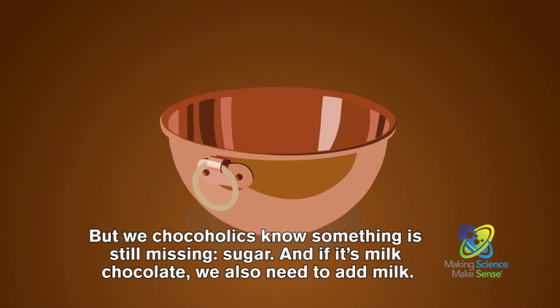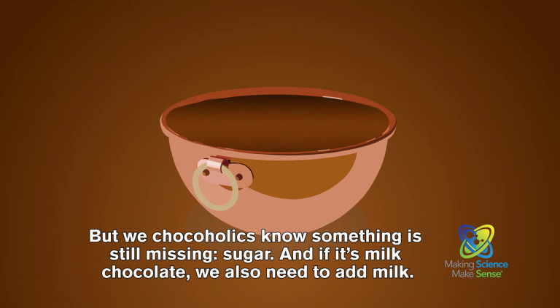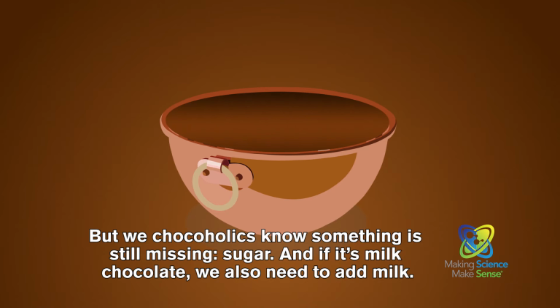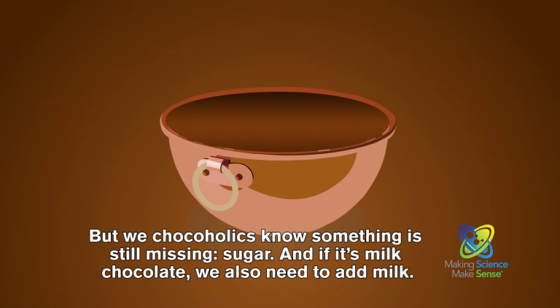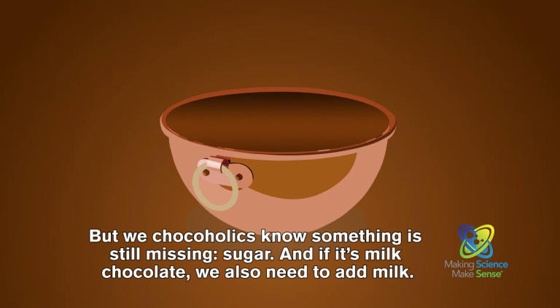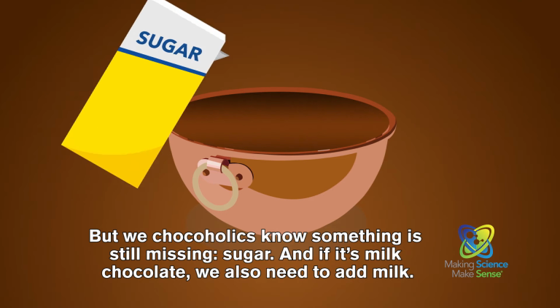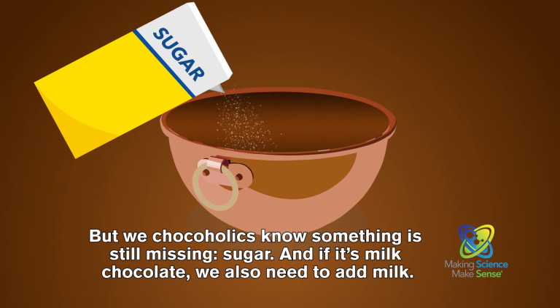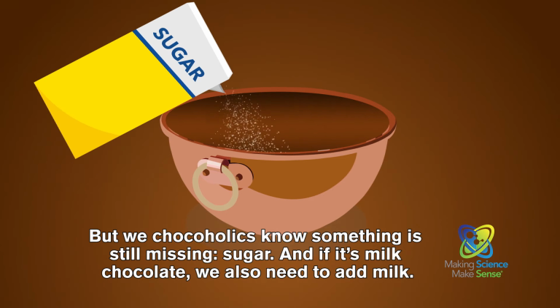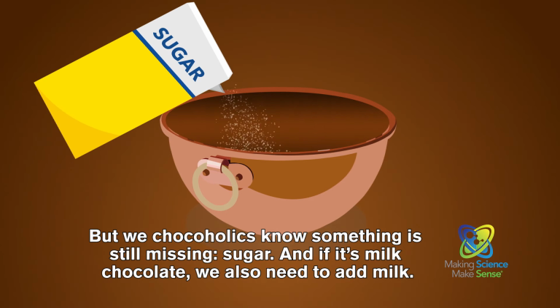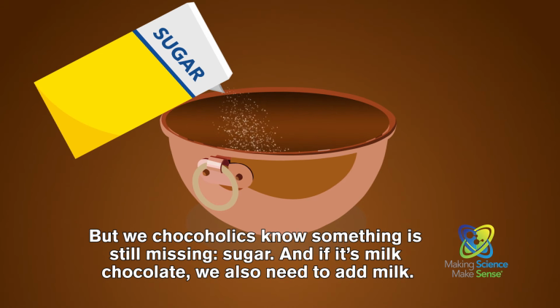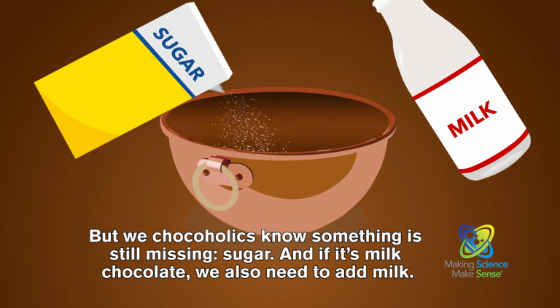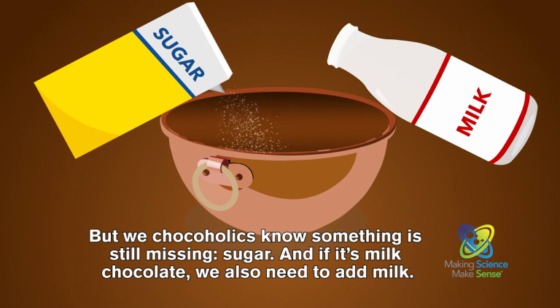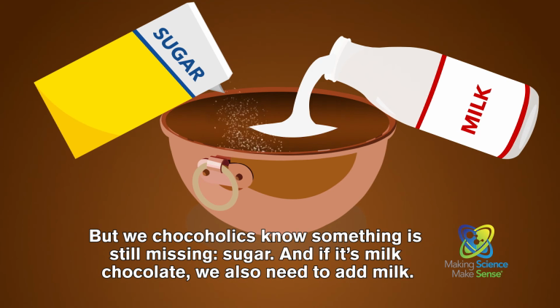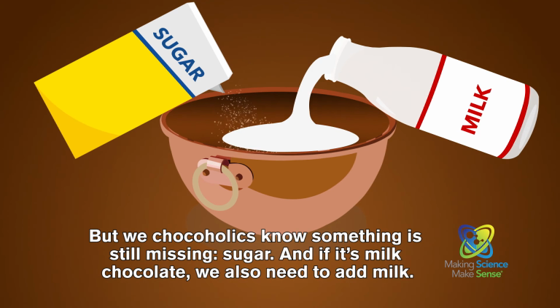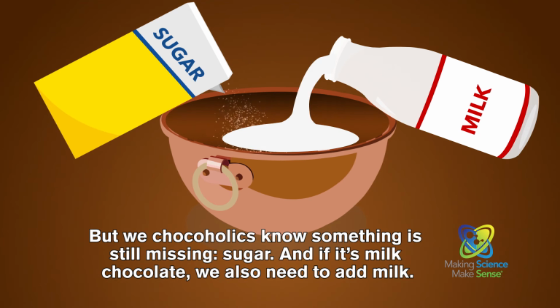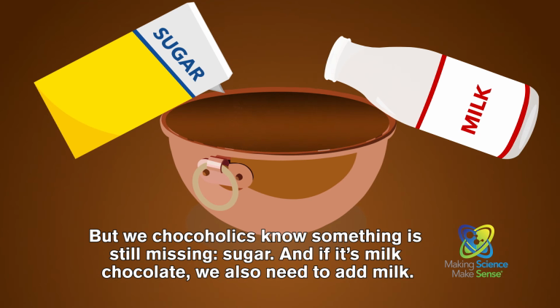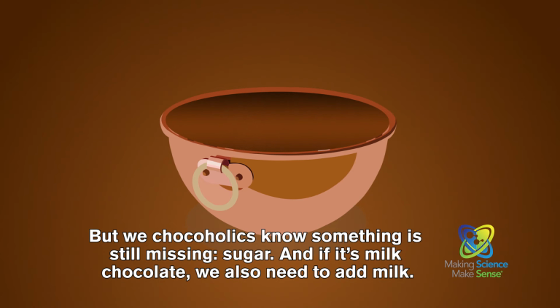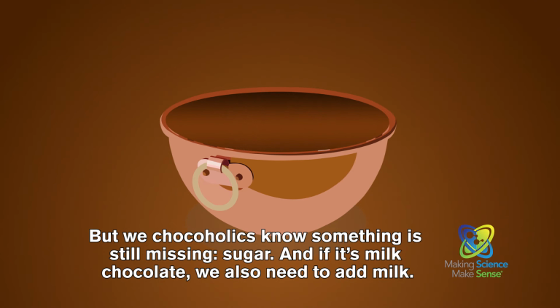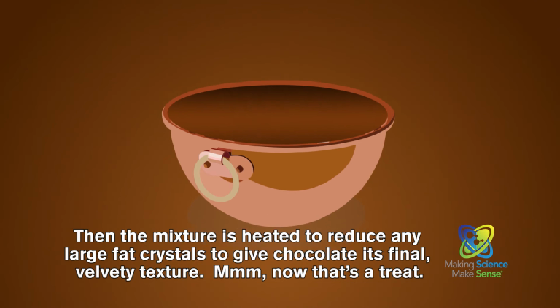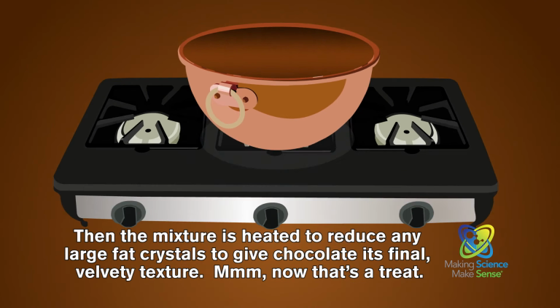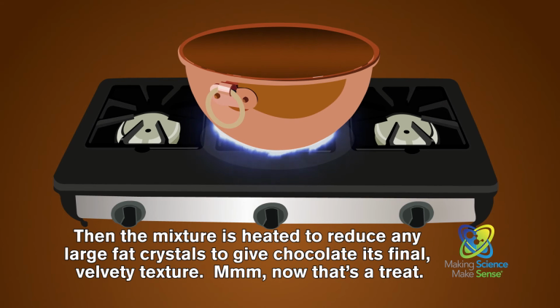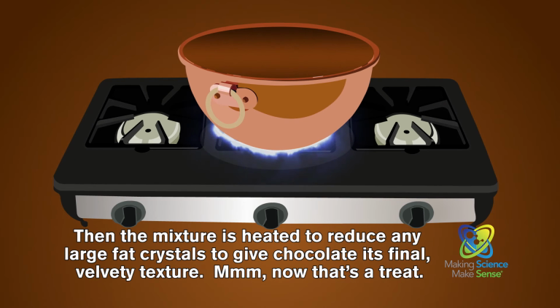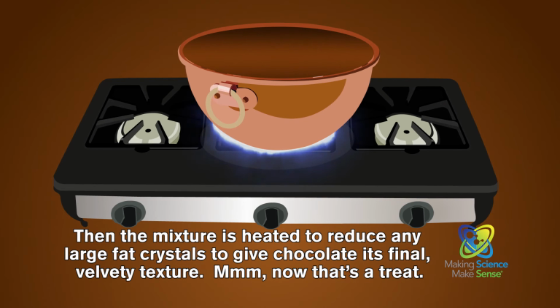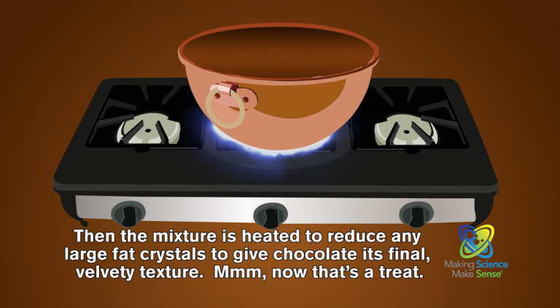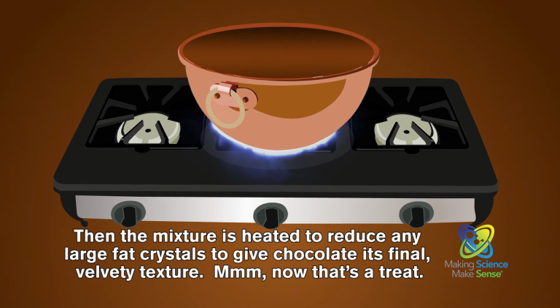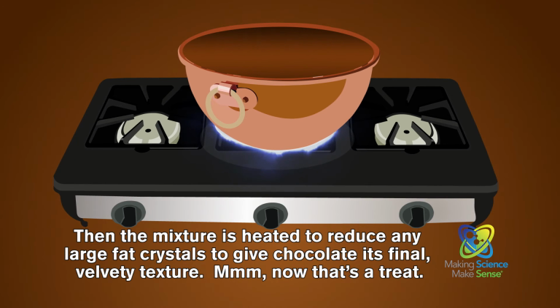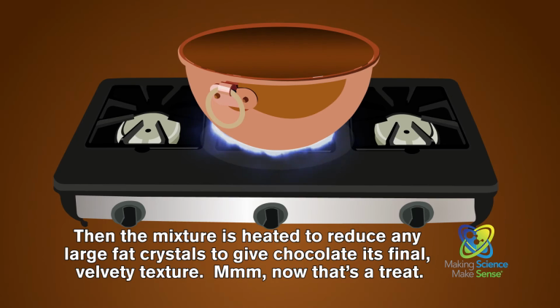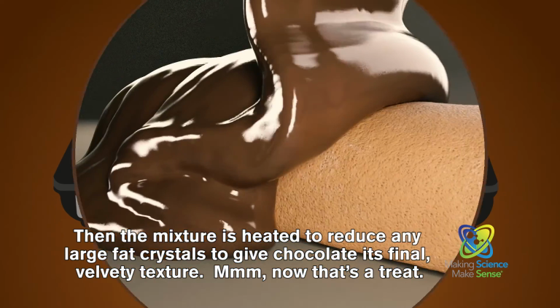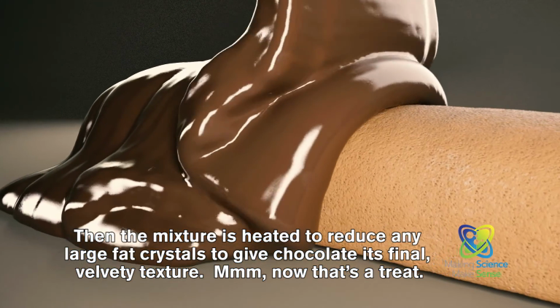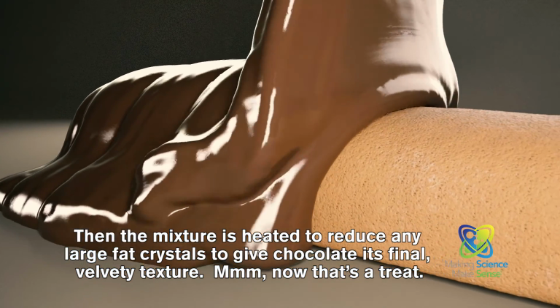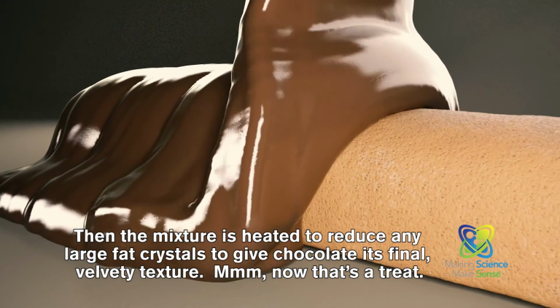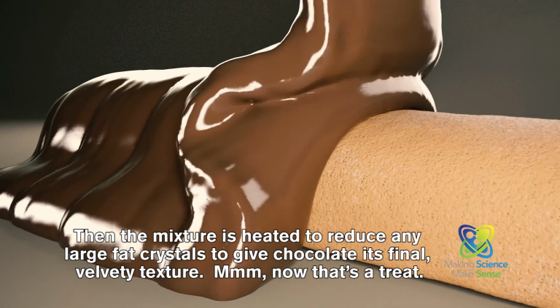But we chocoholics know something is still missing: sugar. And if it's milk chocolate, we also need to add milk. Then the mixture is heated to reduce any large fat crystals to give chocolate its final velvety texture.